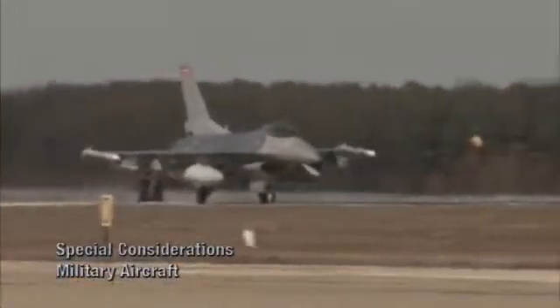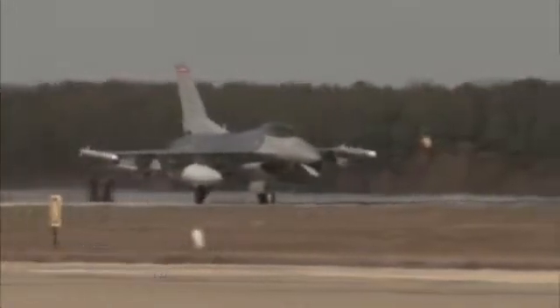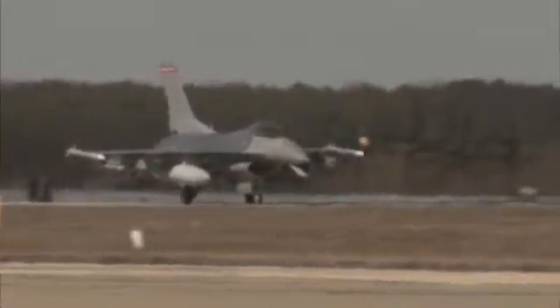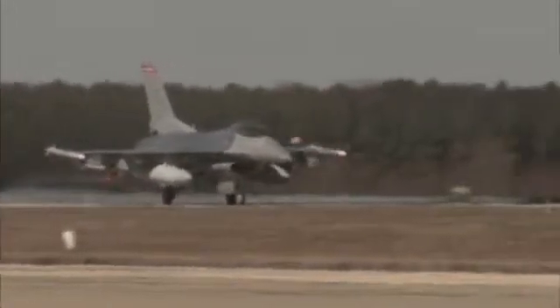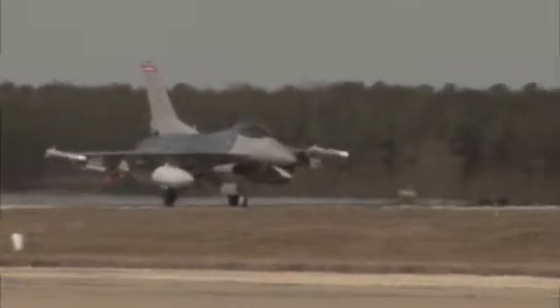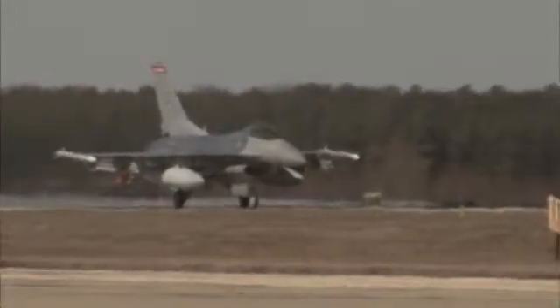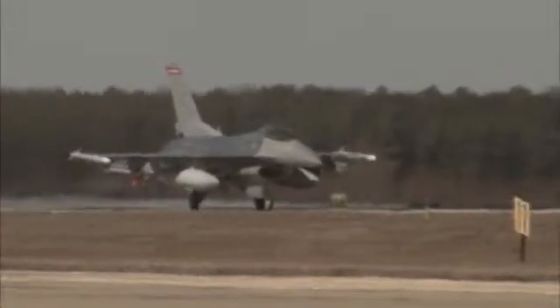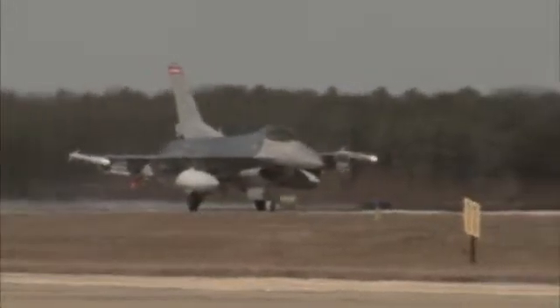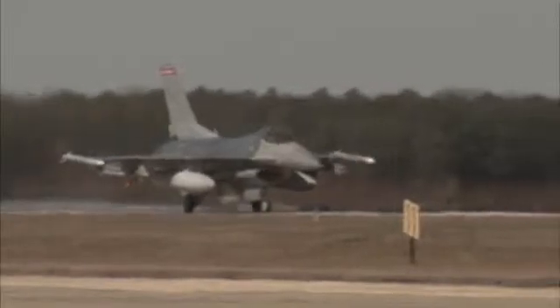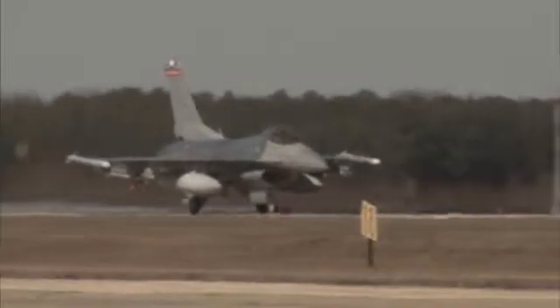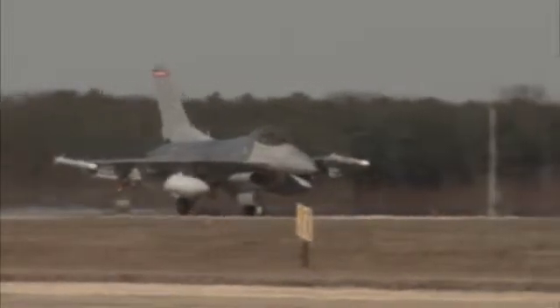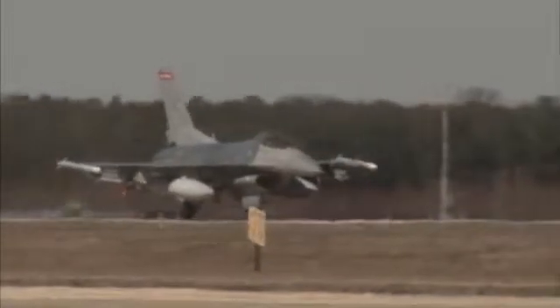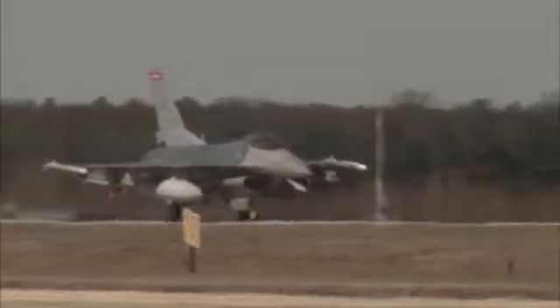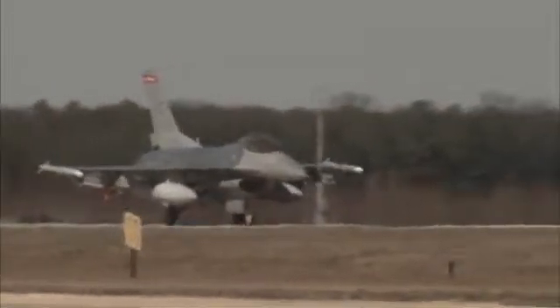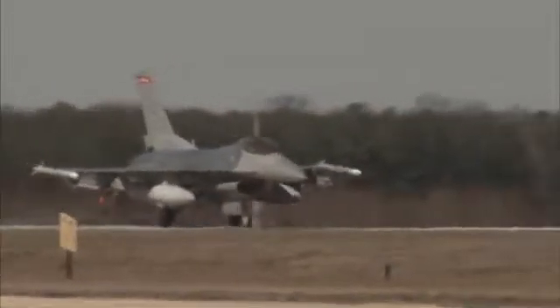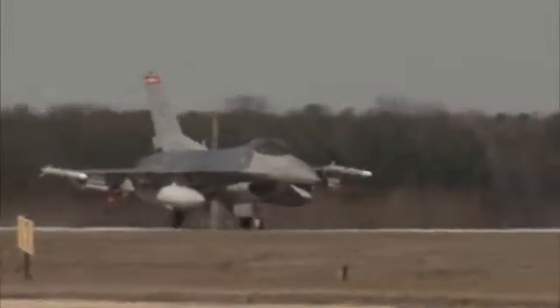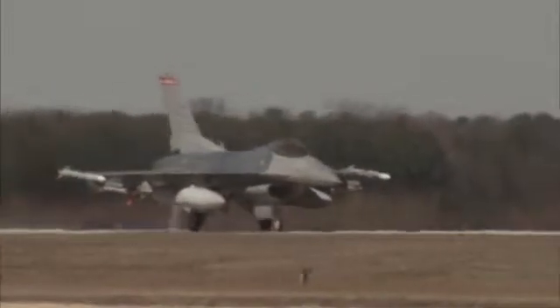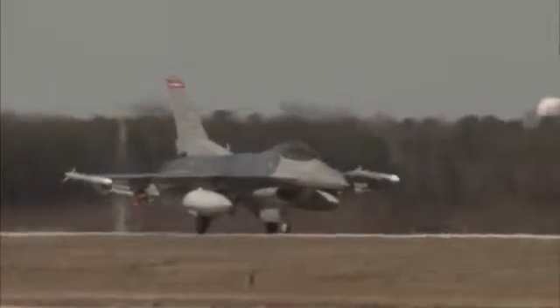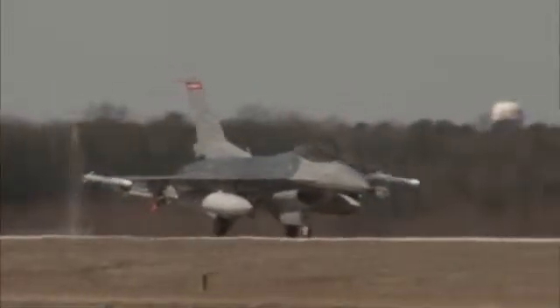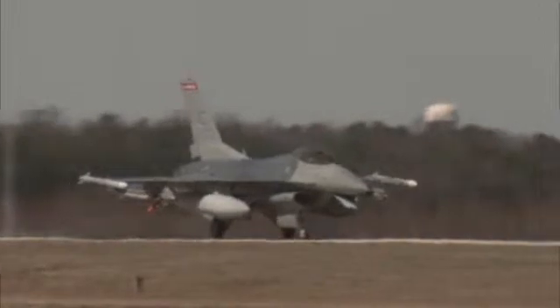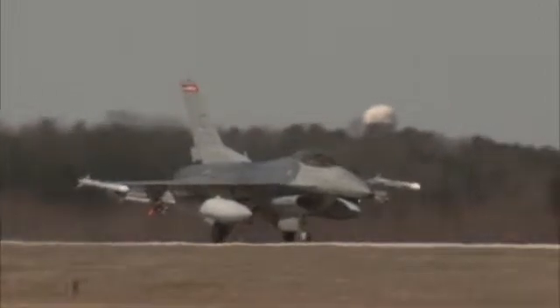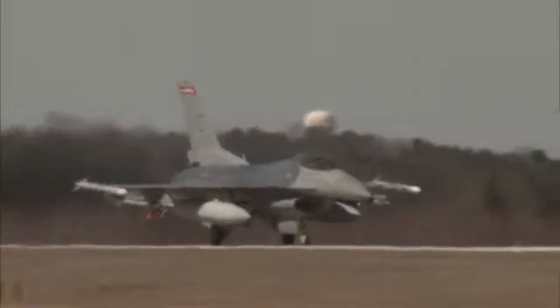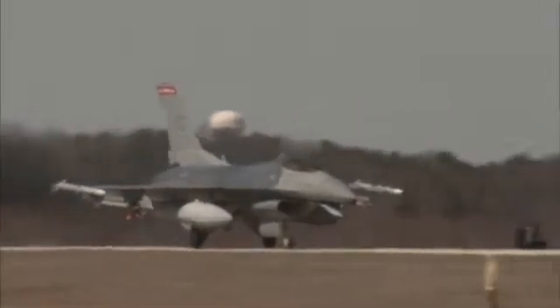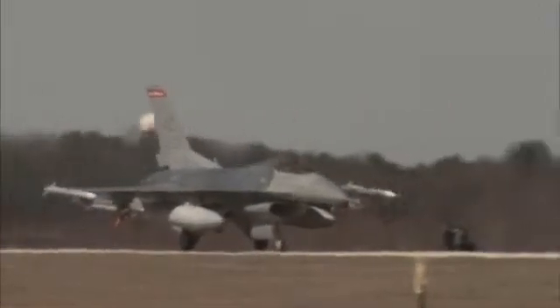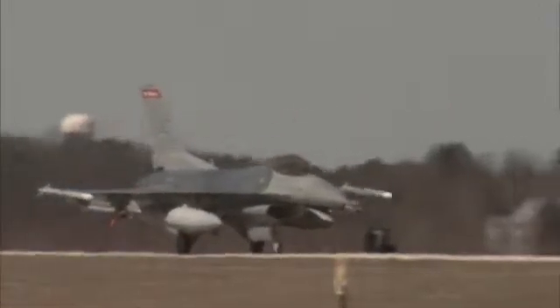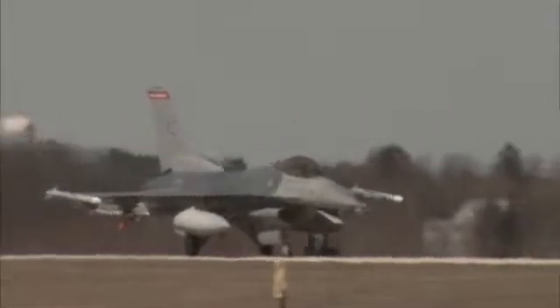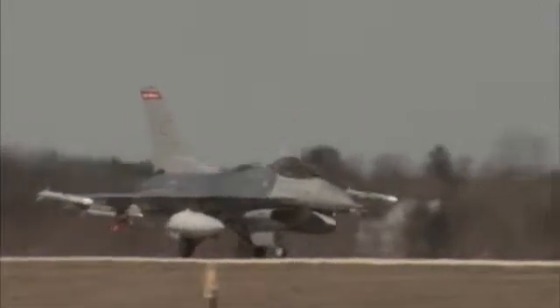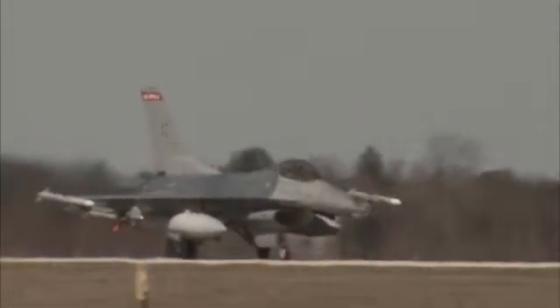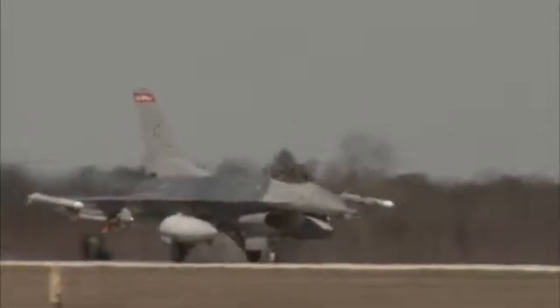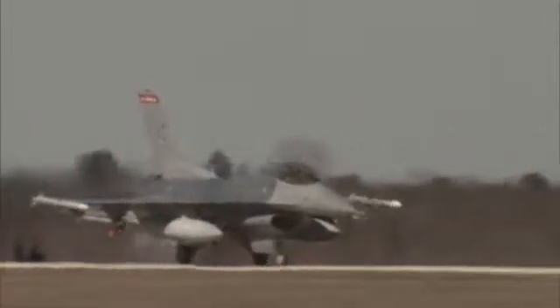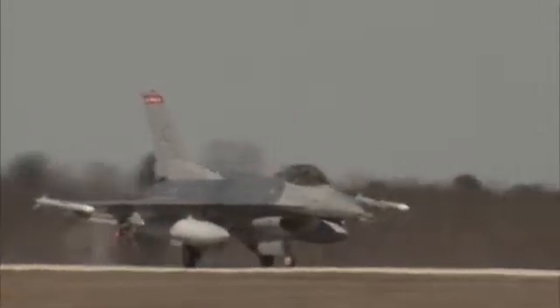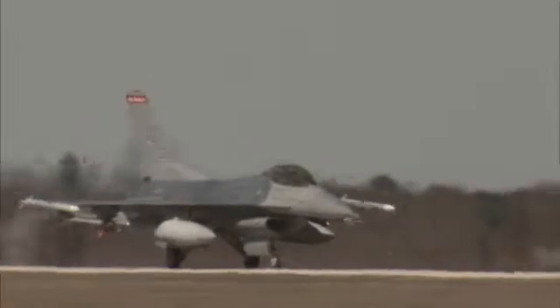Military aircraft include combat, cargo, fueling, reconnaissance aircraft, helicopters, and military versions of civilian aircraft. Military aircraft can have all the features, systems, and hazards encountered on civilian aircraft as well as unique hazards.